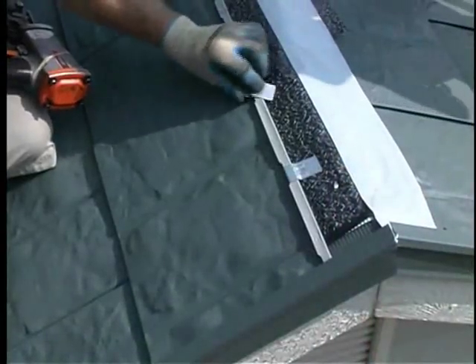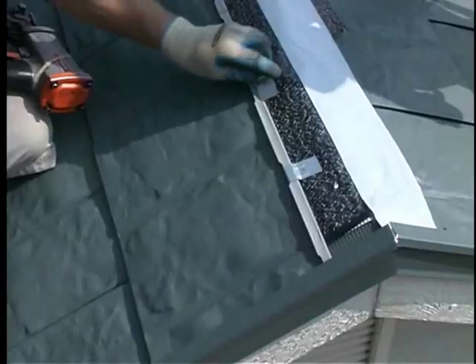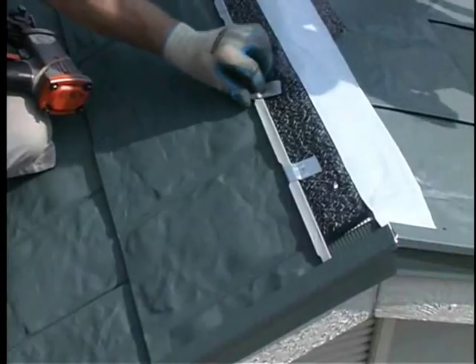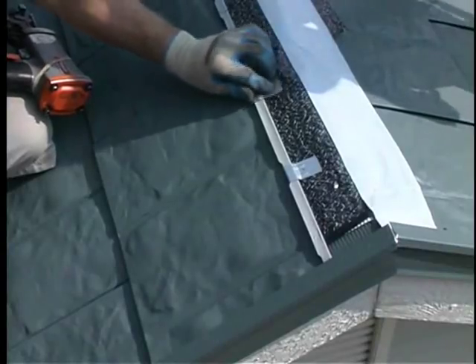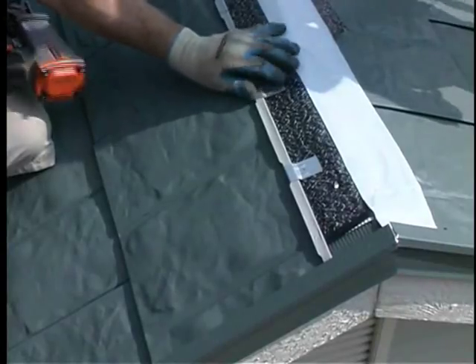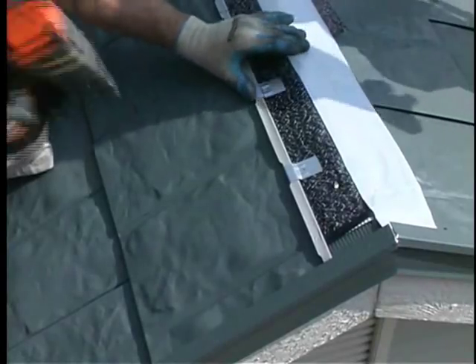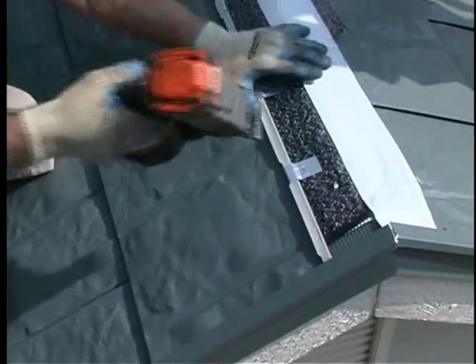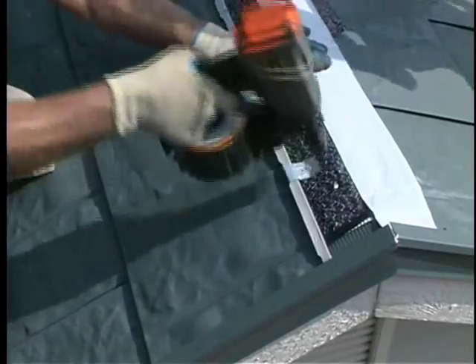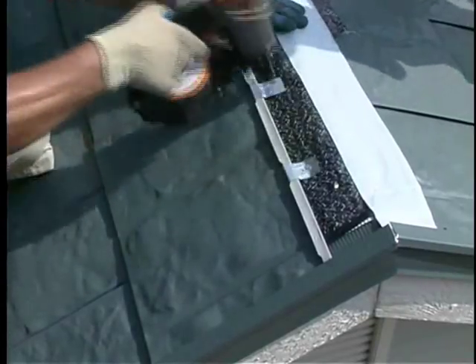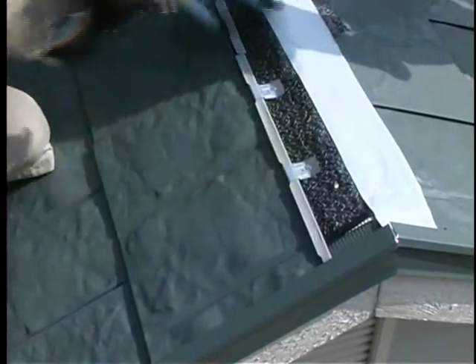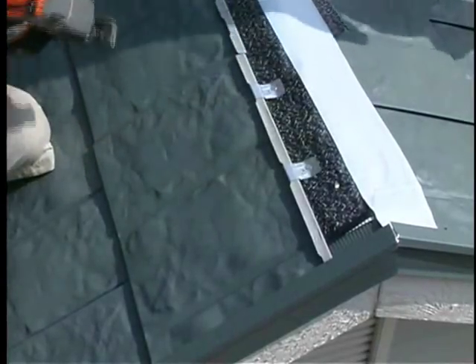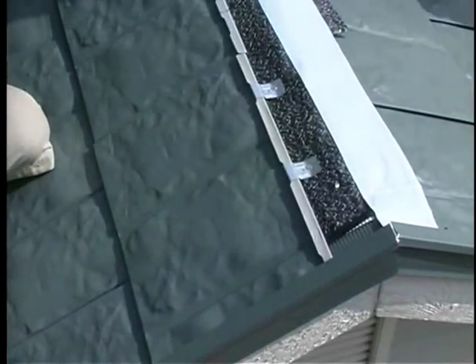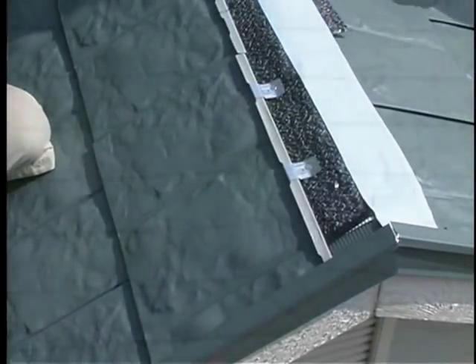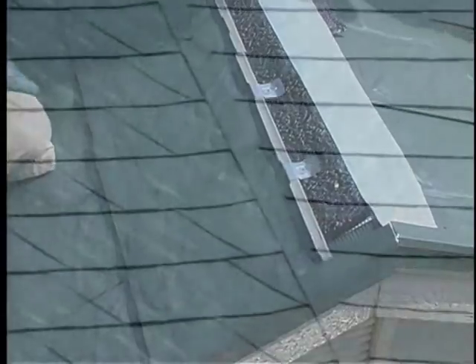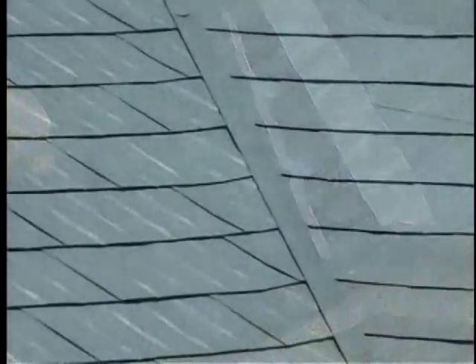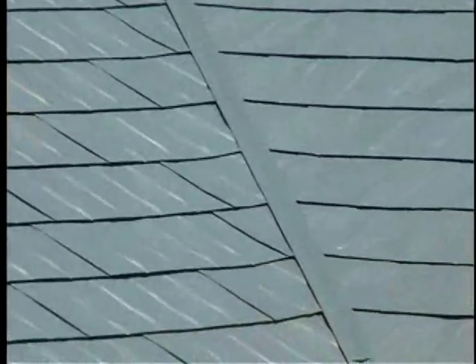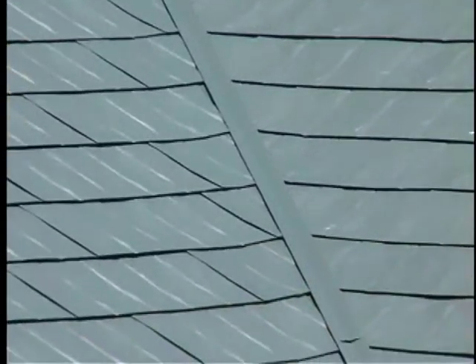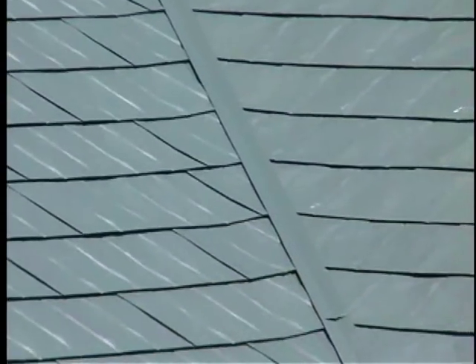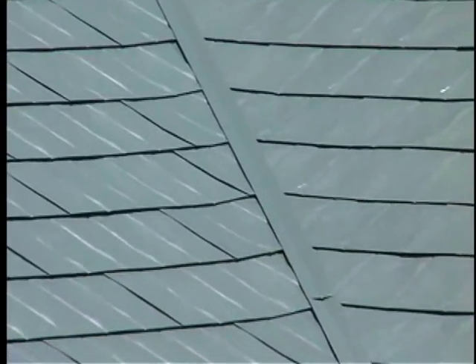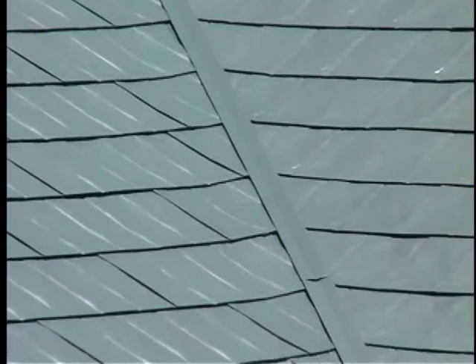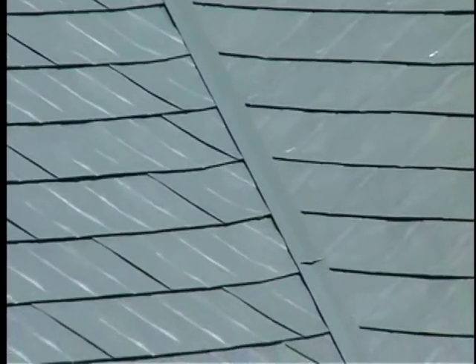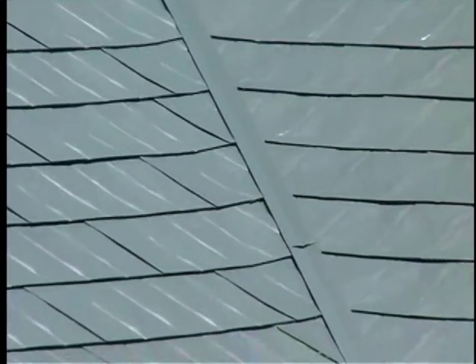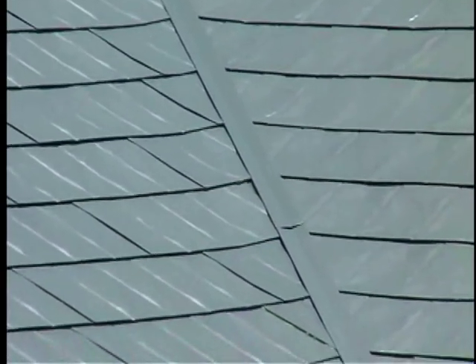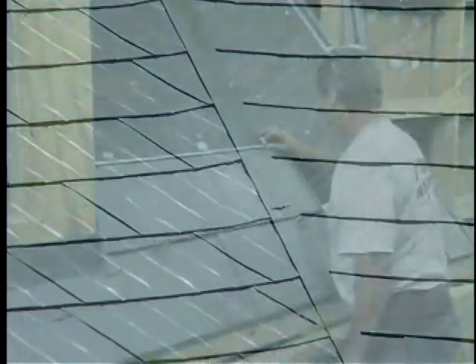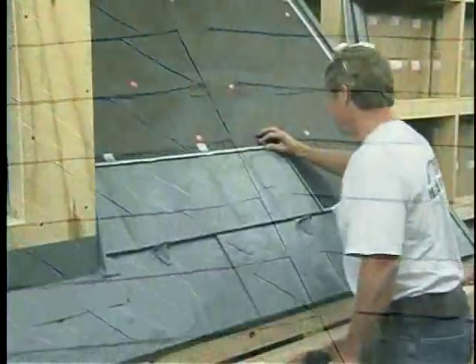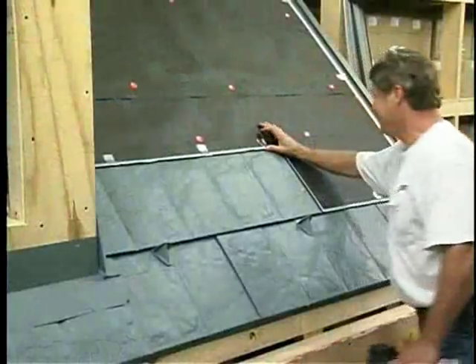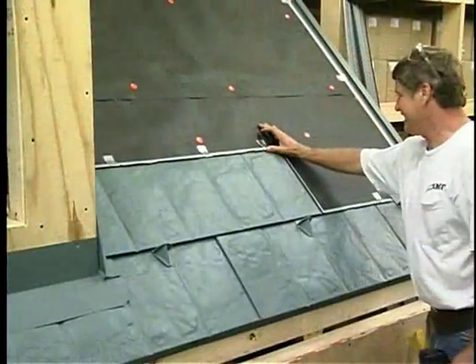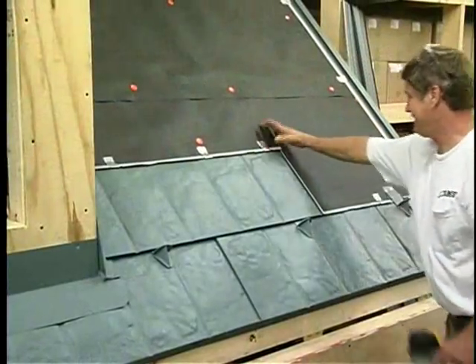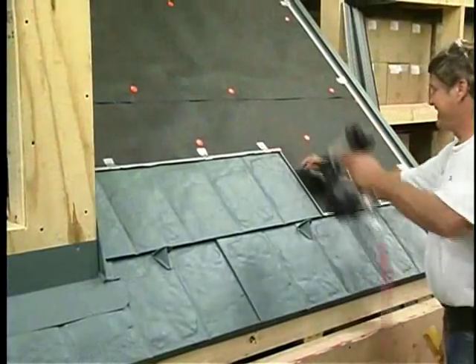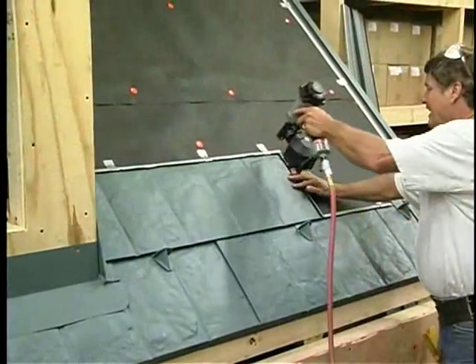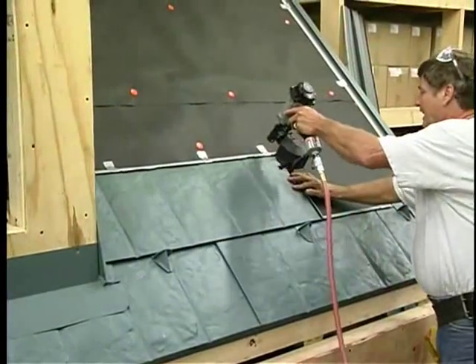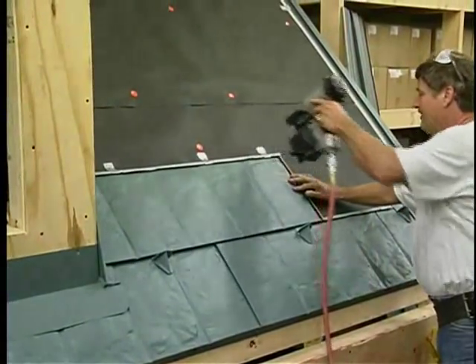When installing over existing asphalt shingles, building code restrictions may apply. Check your local building codes before you begin. For demonstration purposes, a mock roof will be used throughout portions of this video.